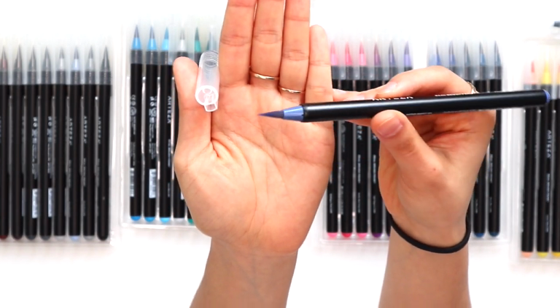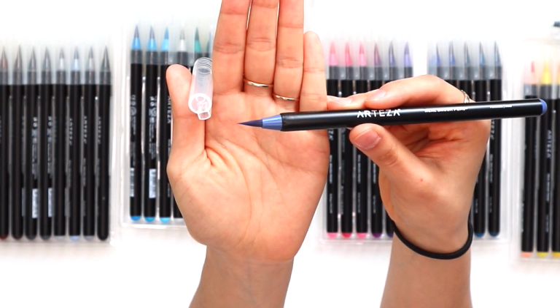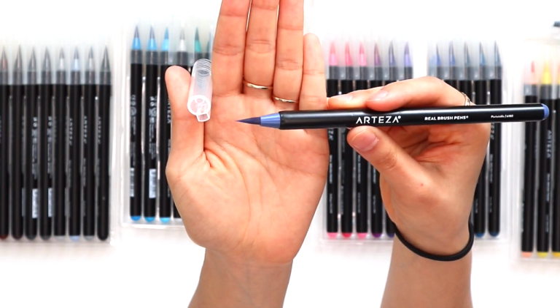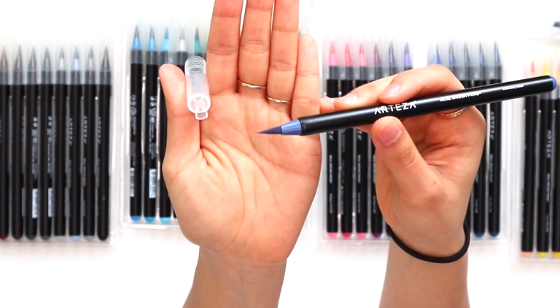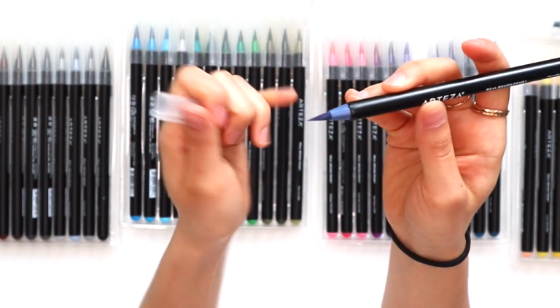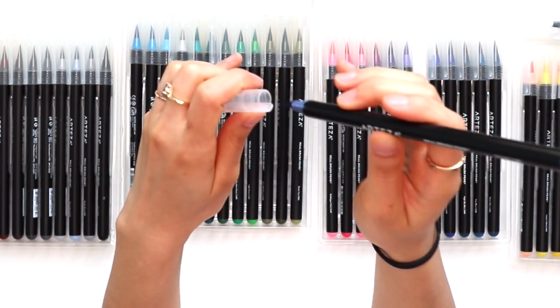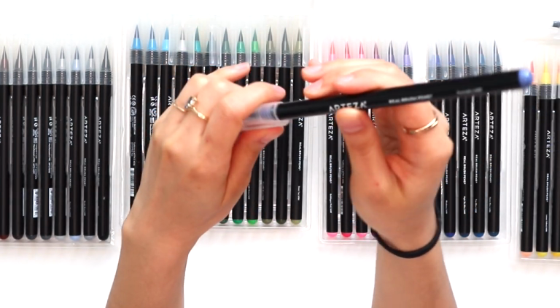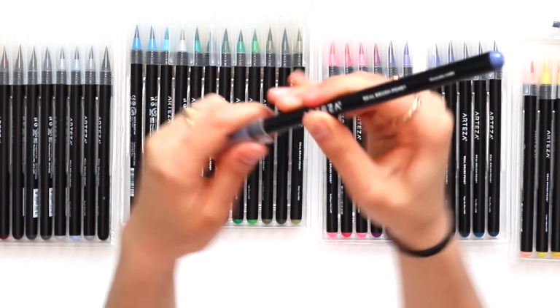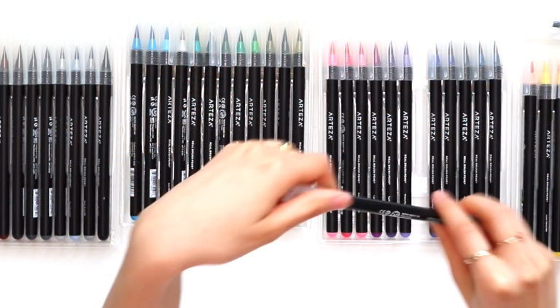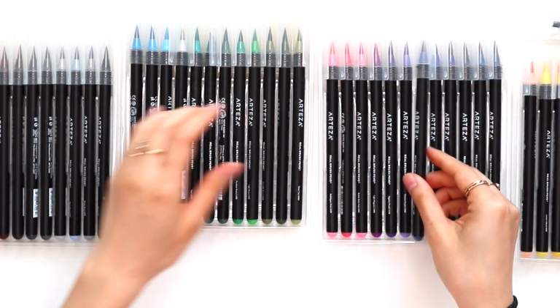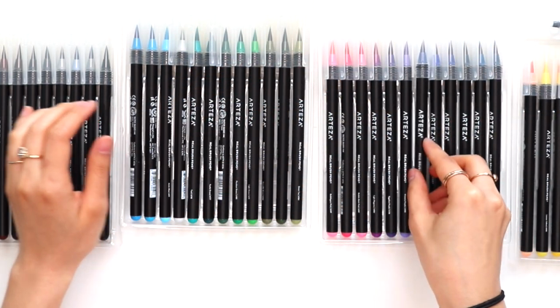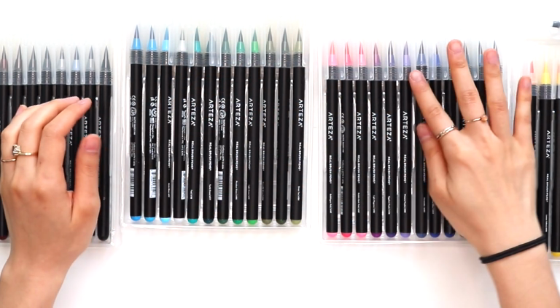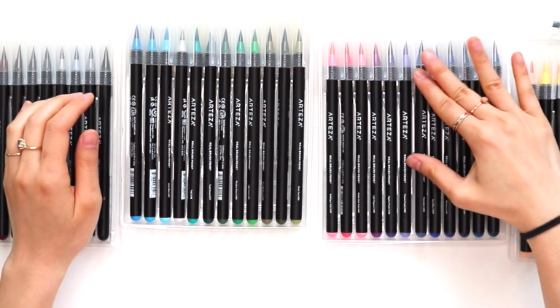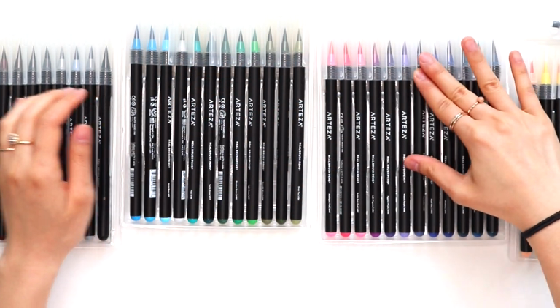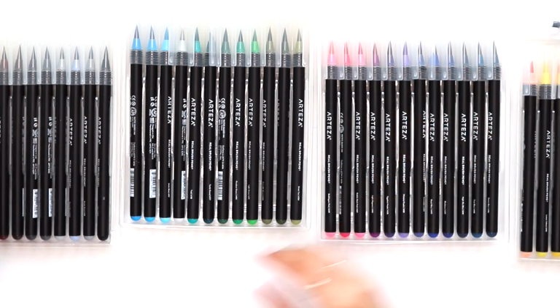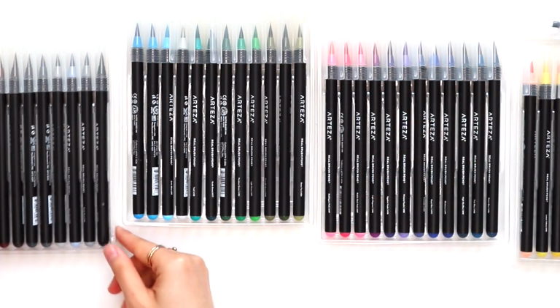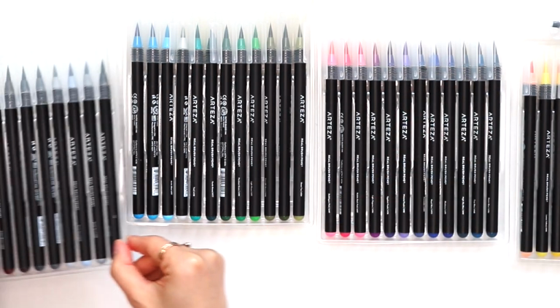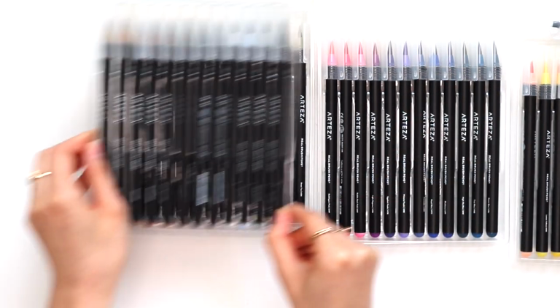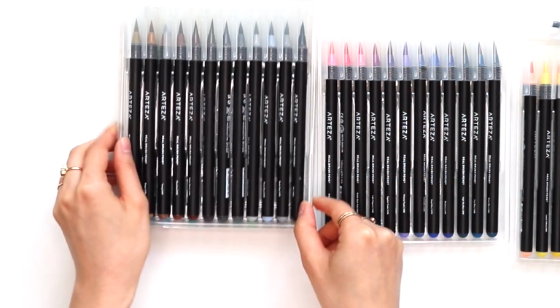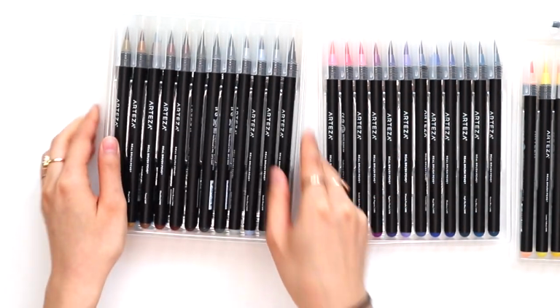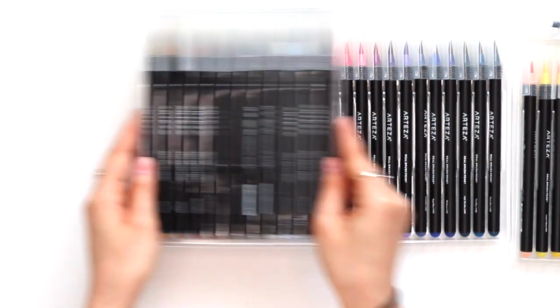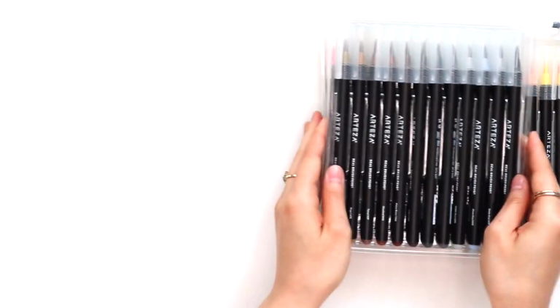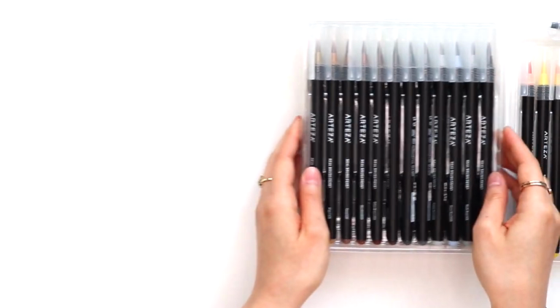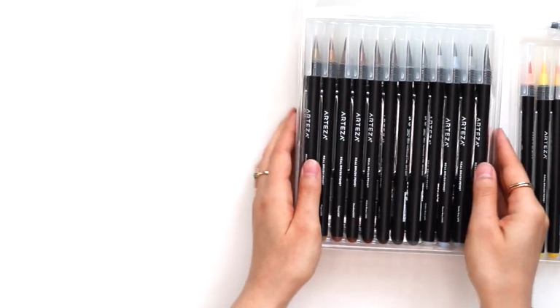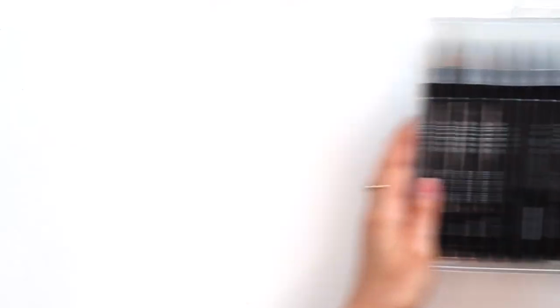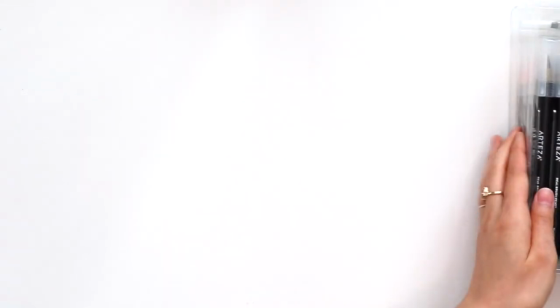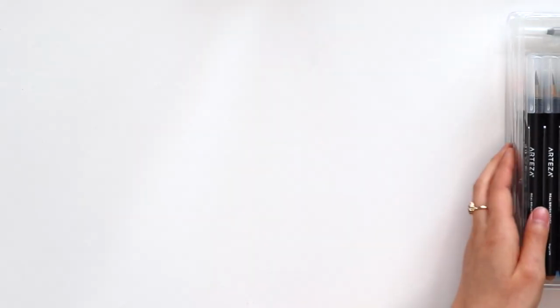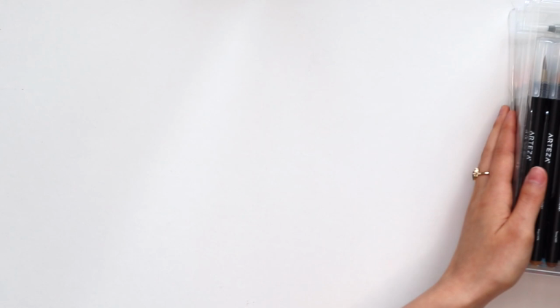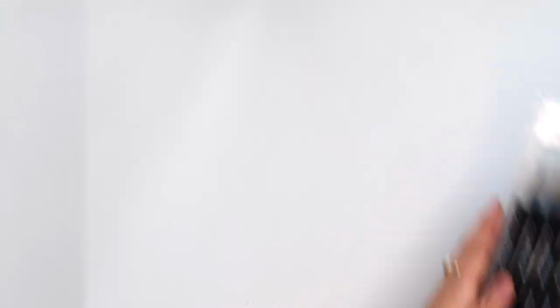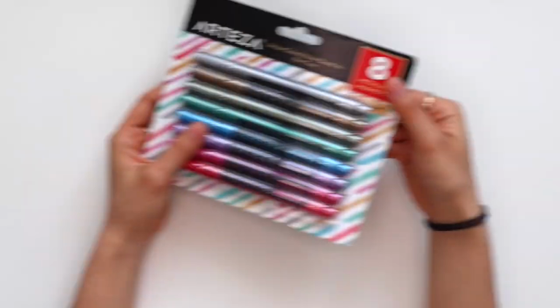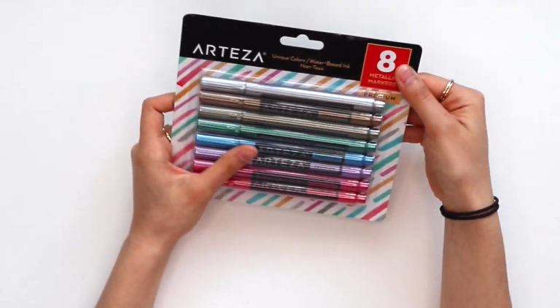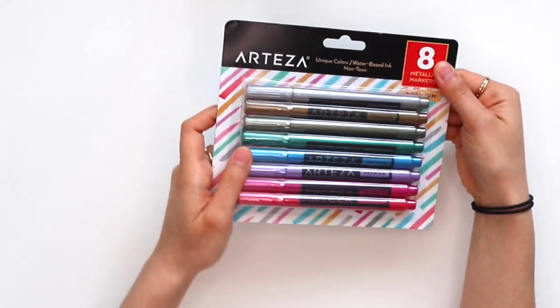These pens are really unique in that the tip is a real brush — hence the name Real Brush Pens — so you can see when I demo them later that there are actual bristles in the brush. They're not just like a felt tip marker that a lot of pens are.